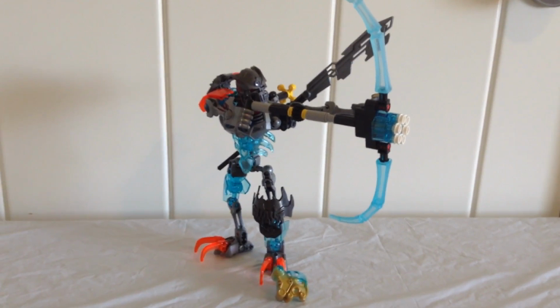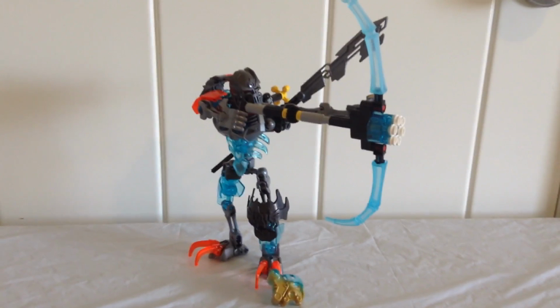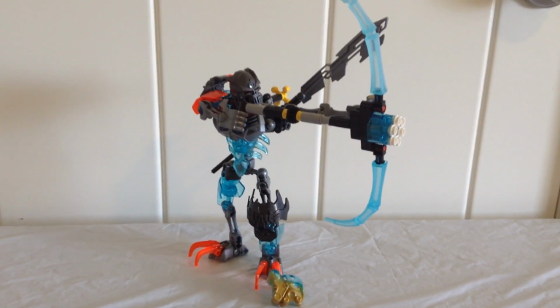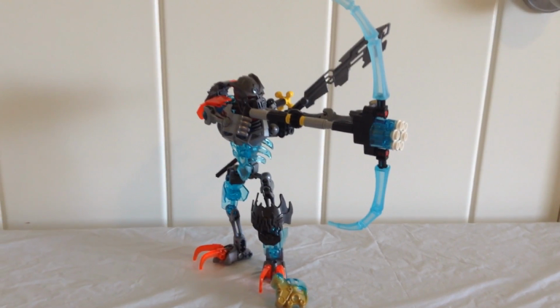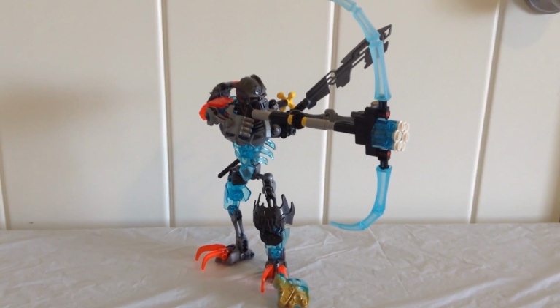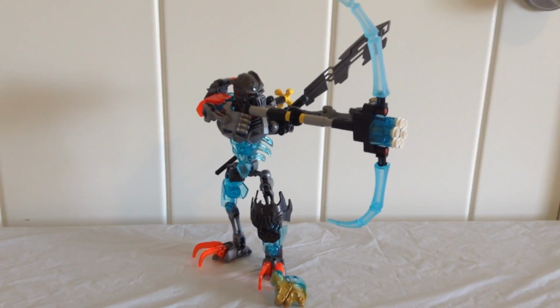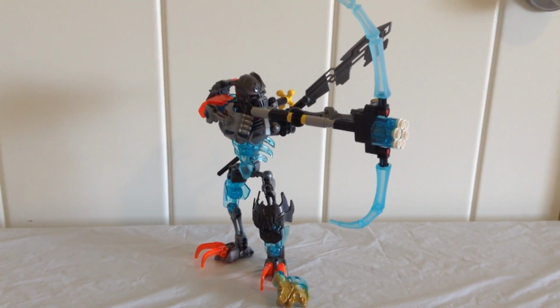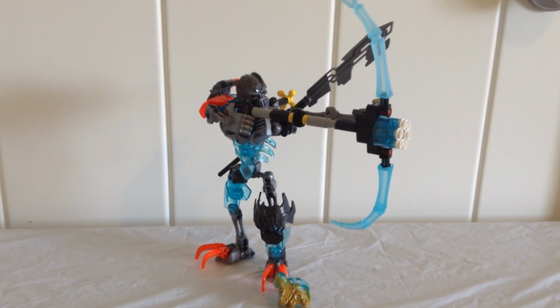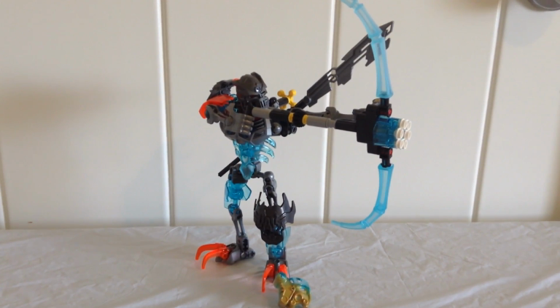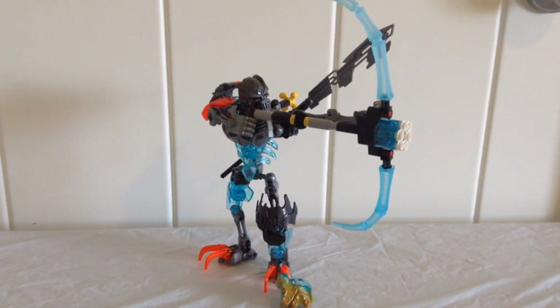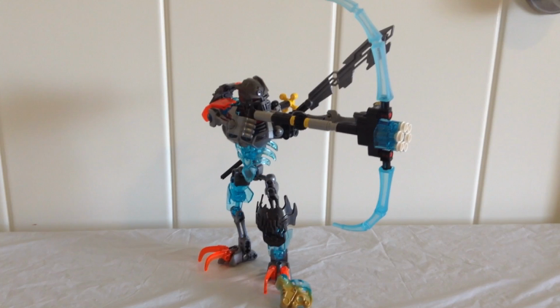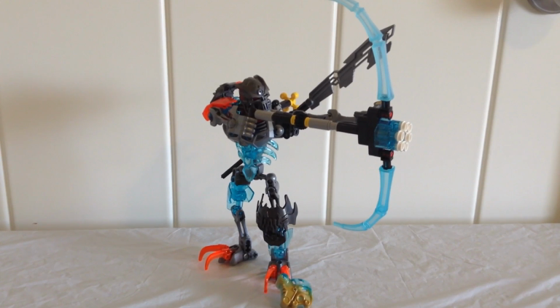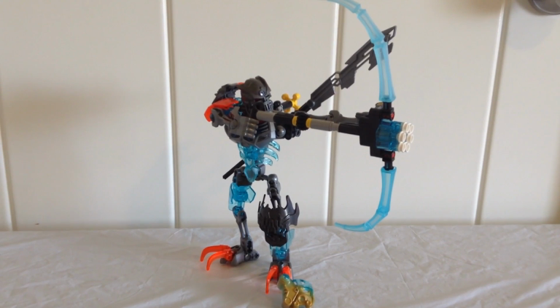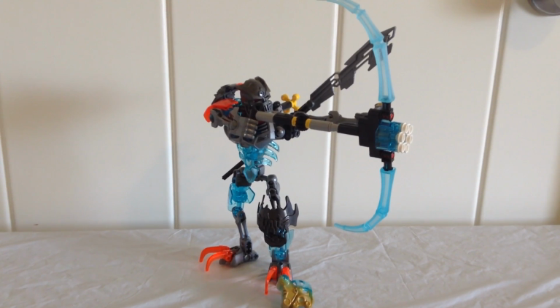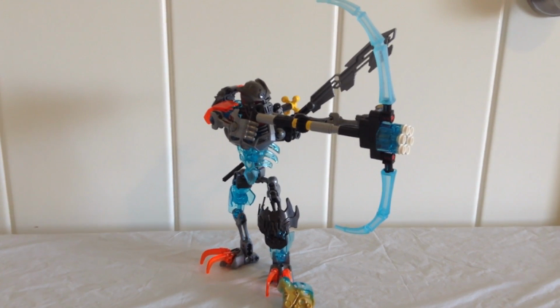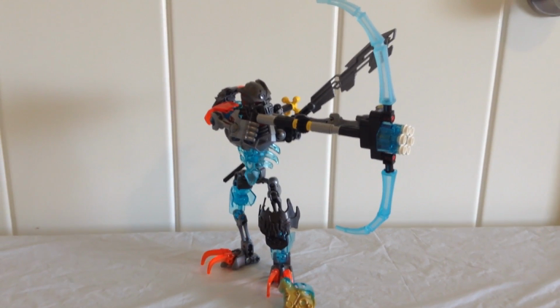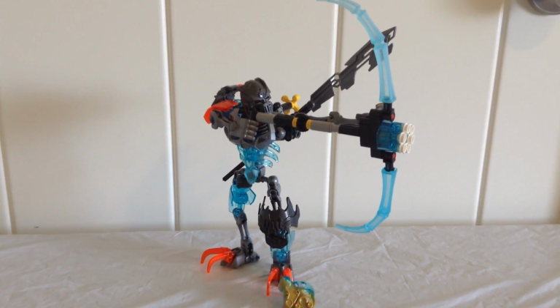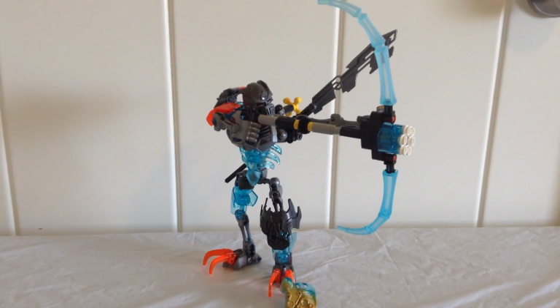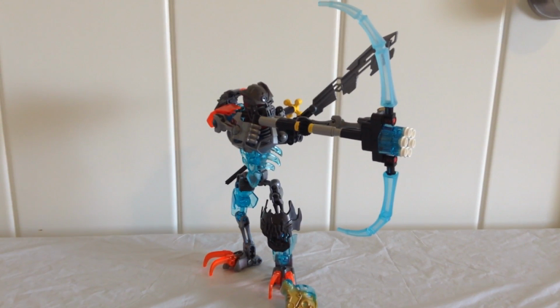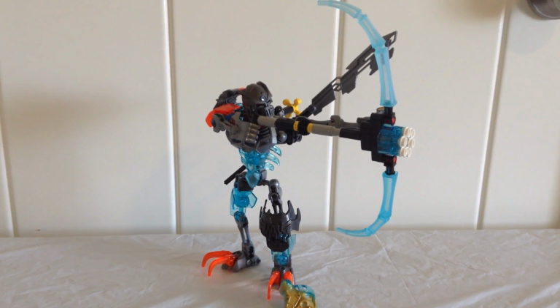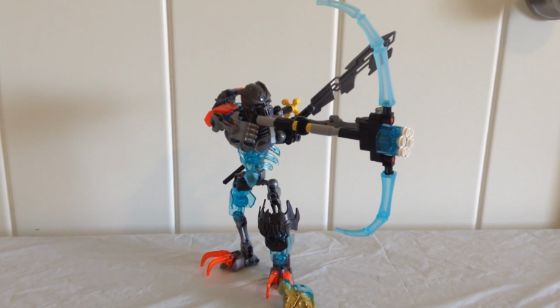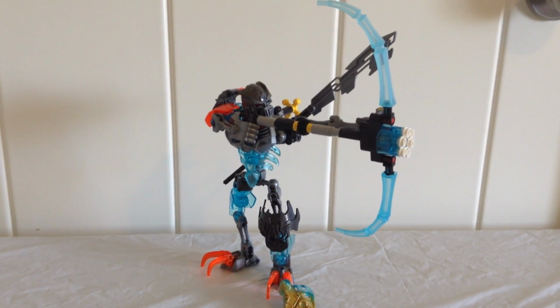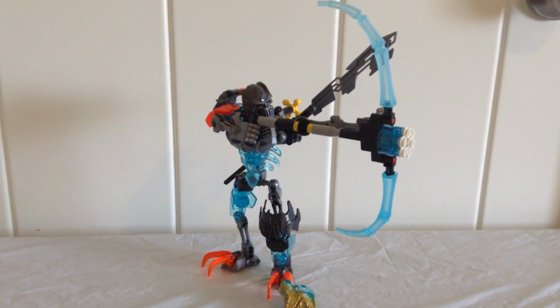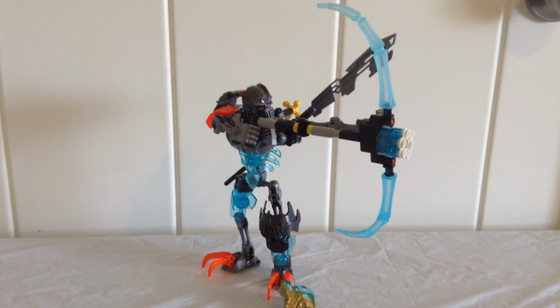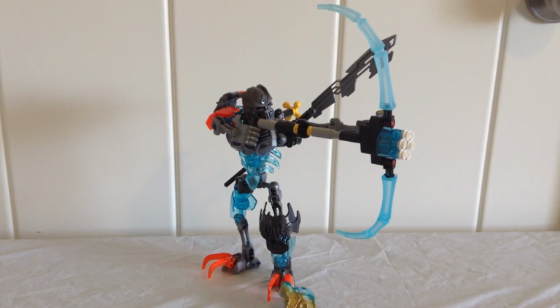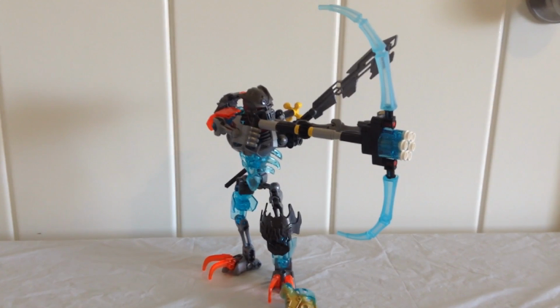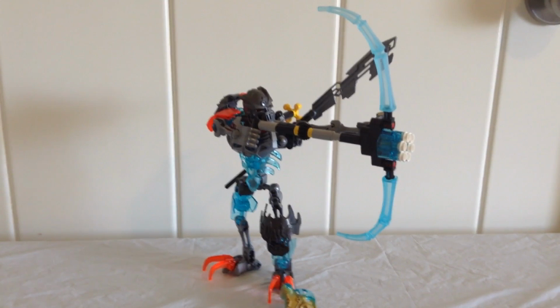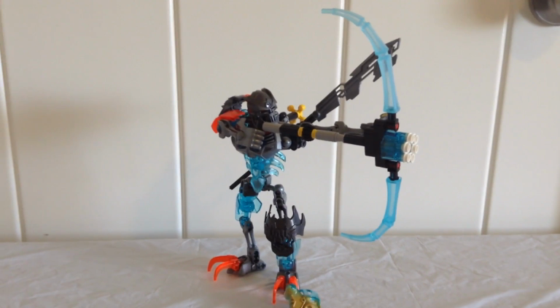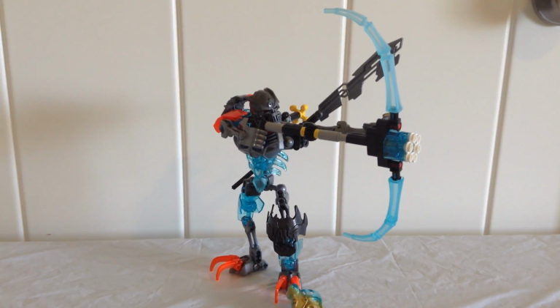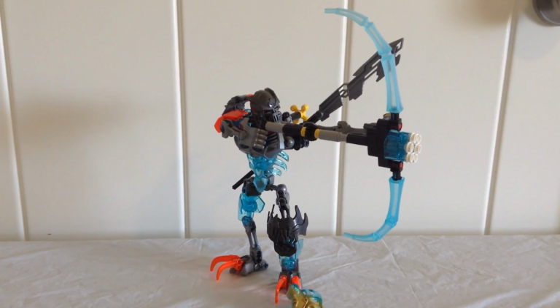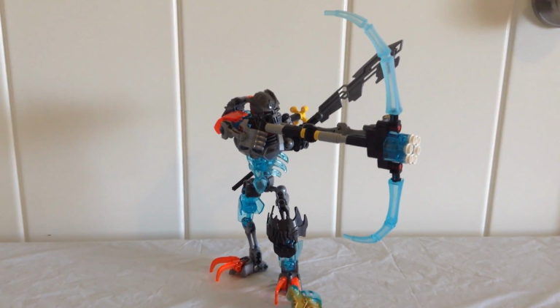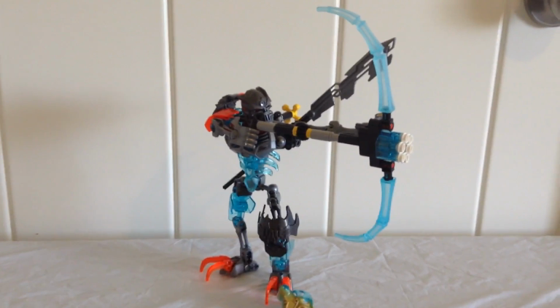Hey guys, the Epic Torchest here and today I'm going to be taking a look at the LEGO Bionicle Skull Royale. He comes with 102 pieces and costs around $15. Let's go ahead and take a look at the features.